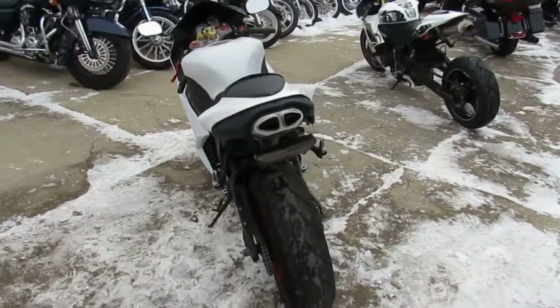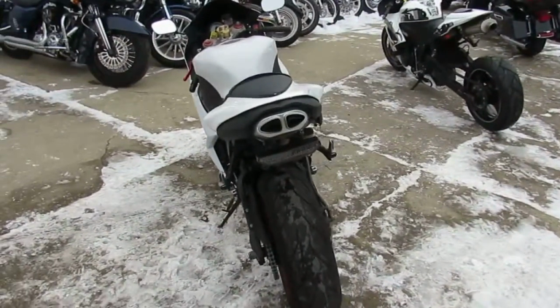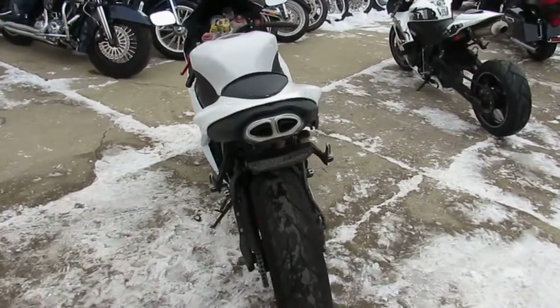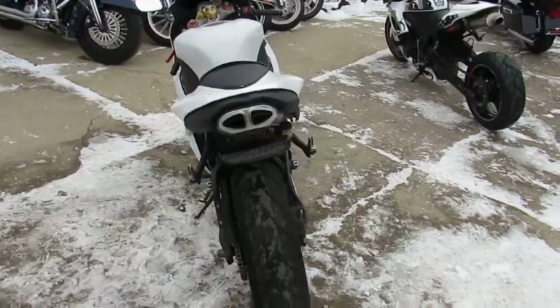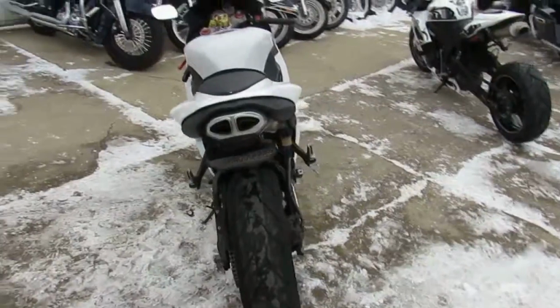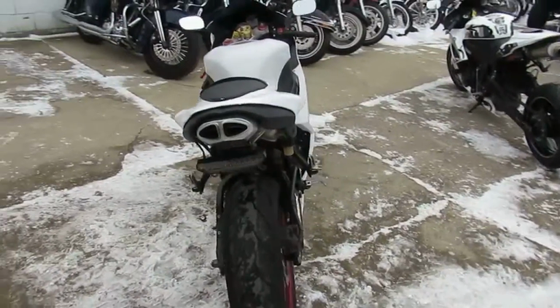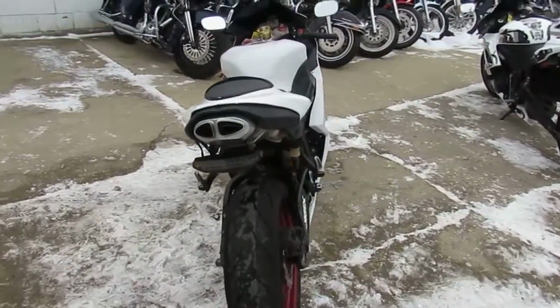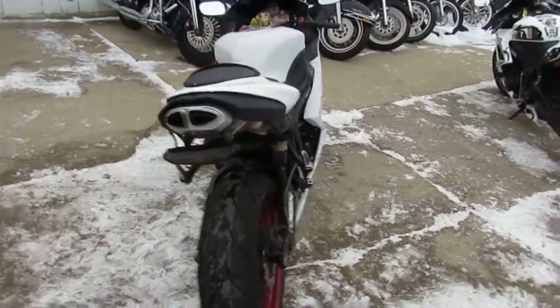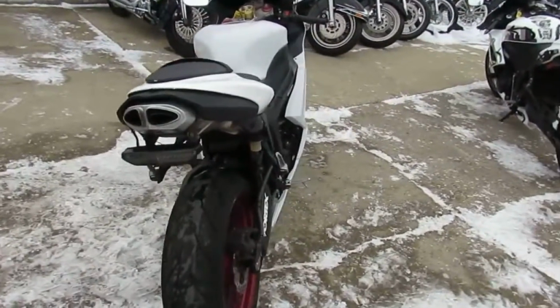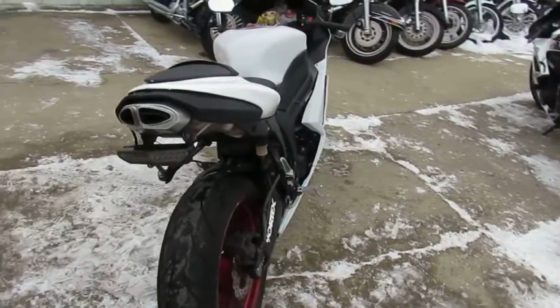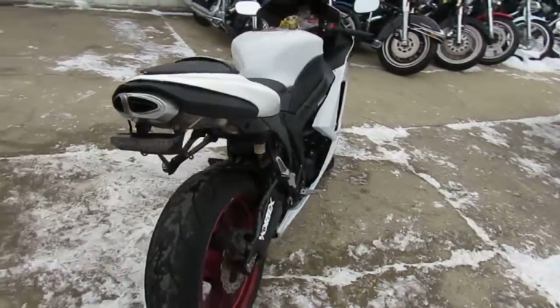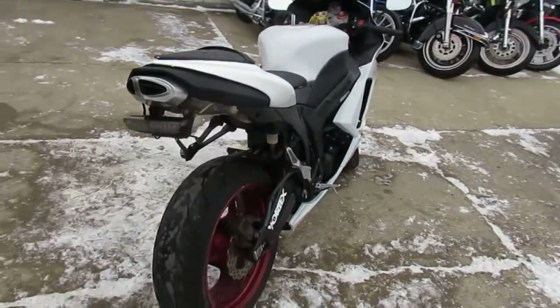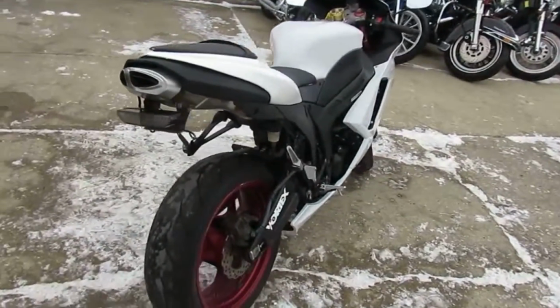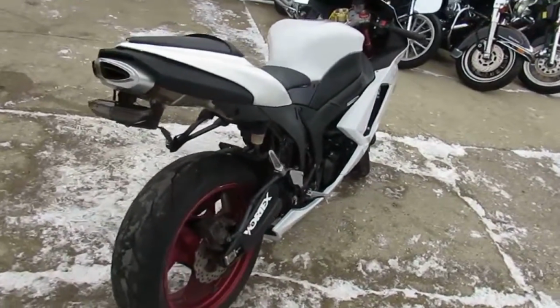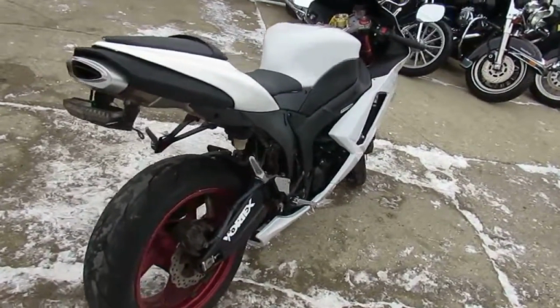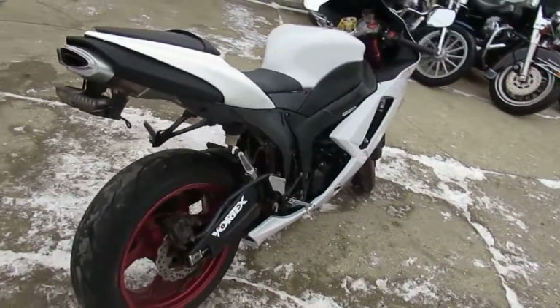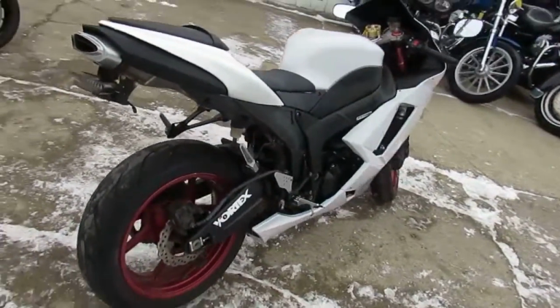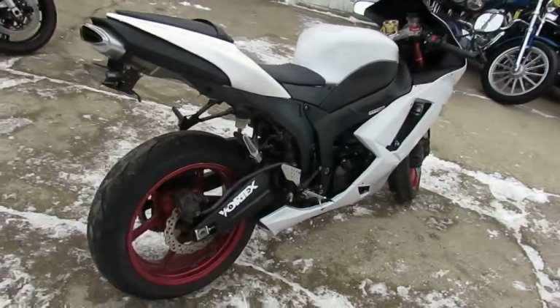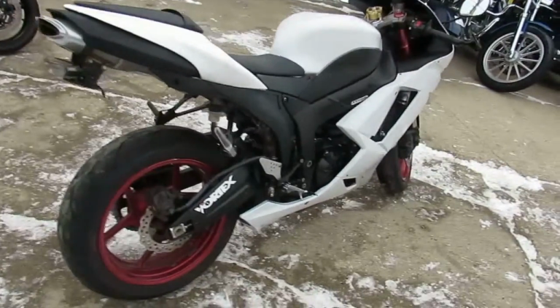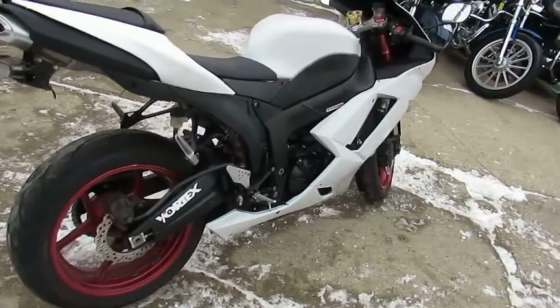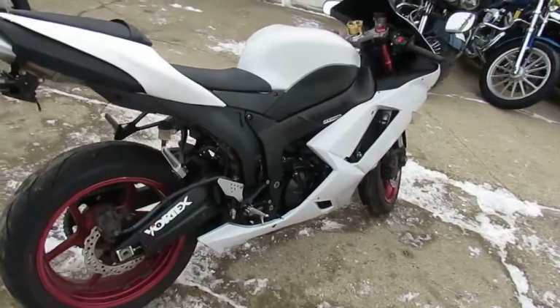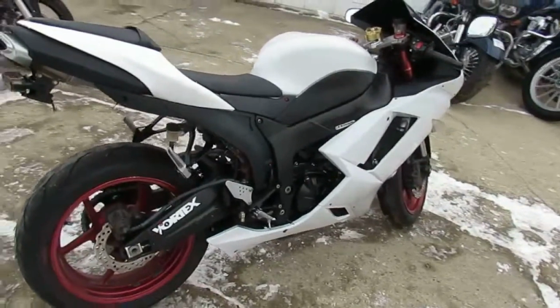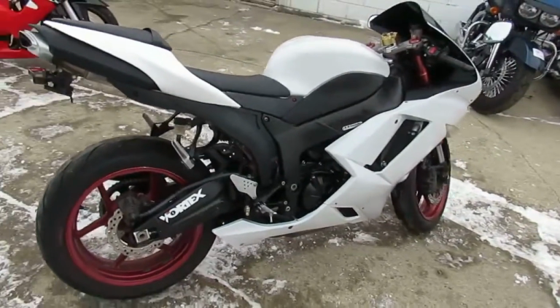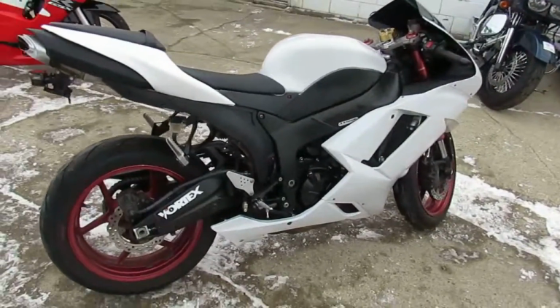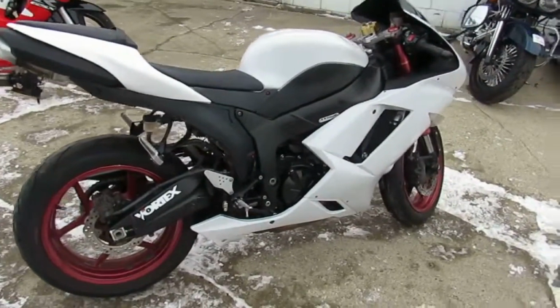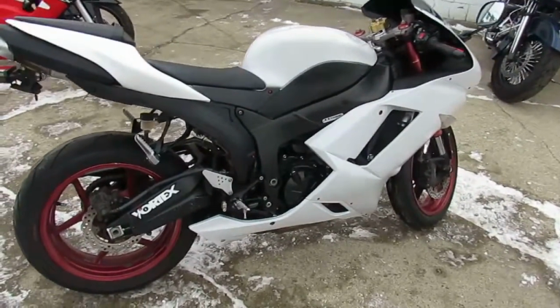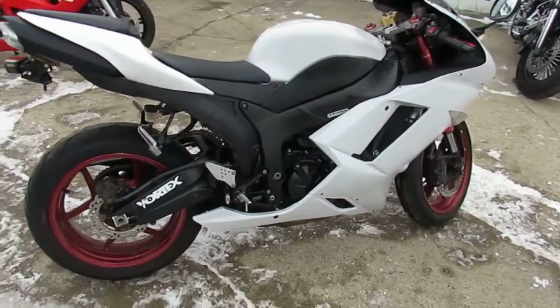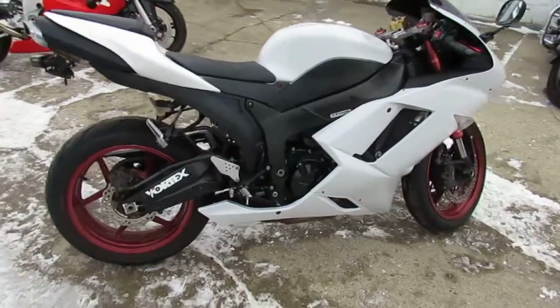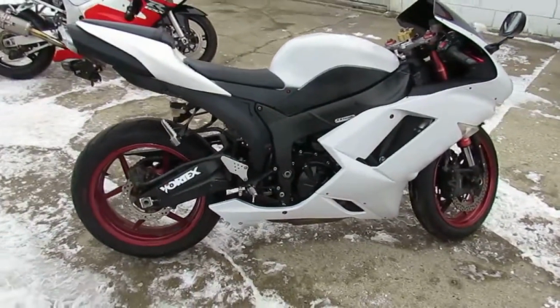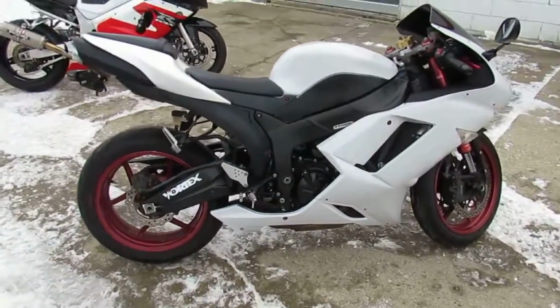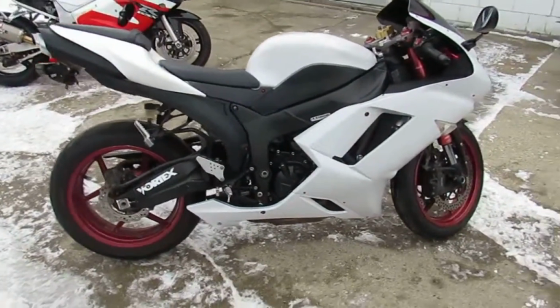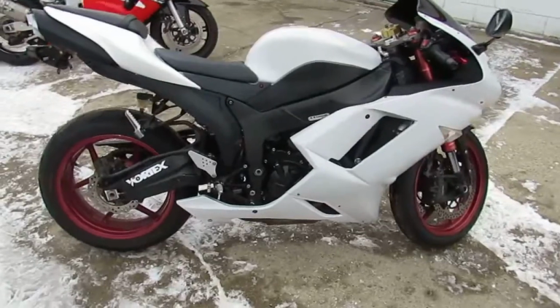Today I'm showing you one of our used bikes — it's a used Kawasaki Ninja ZX-6R for sale, only $49.99. Sharp 2007 ZX-6R for sale with only 18,000 miles.